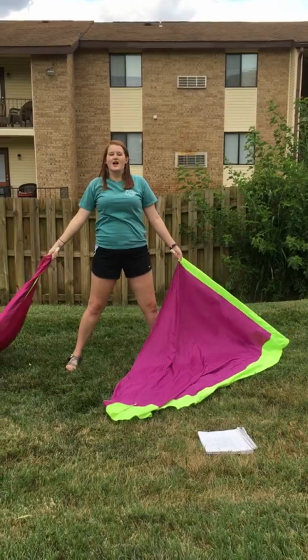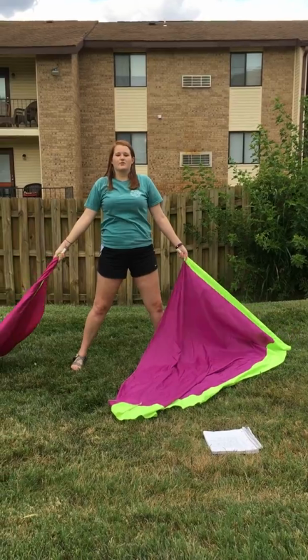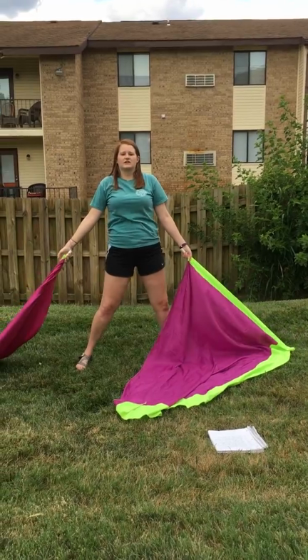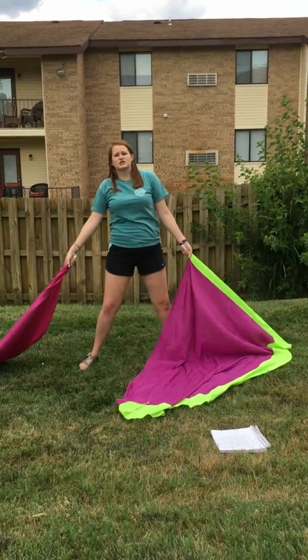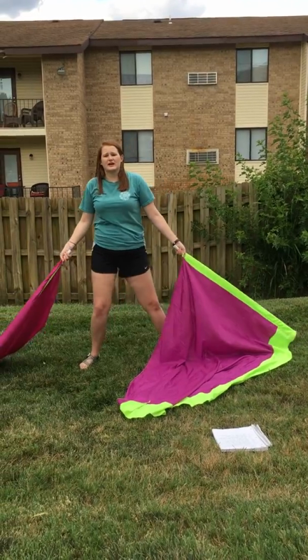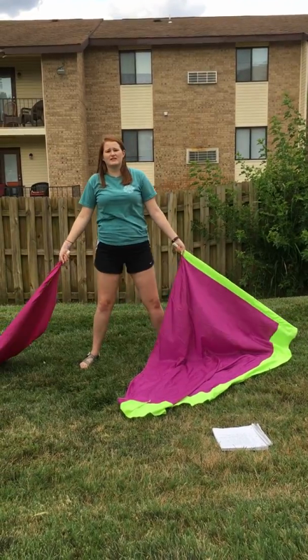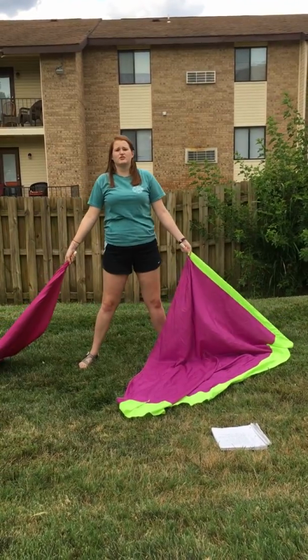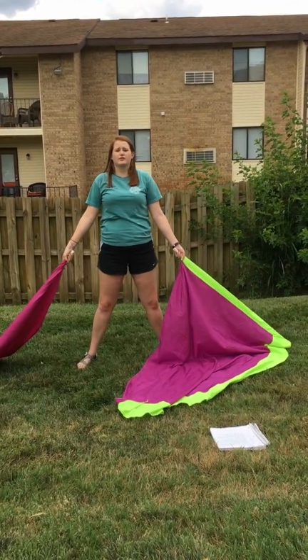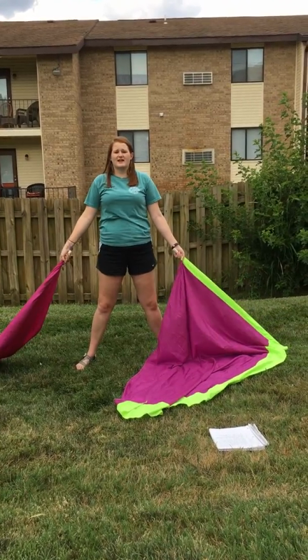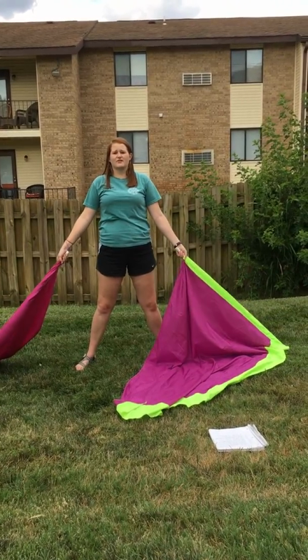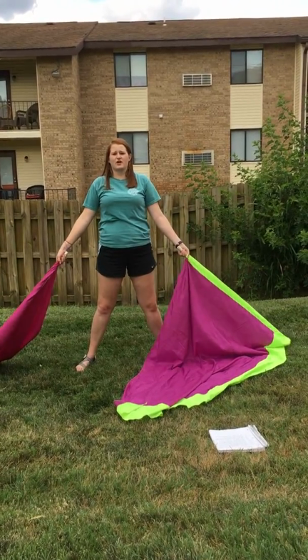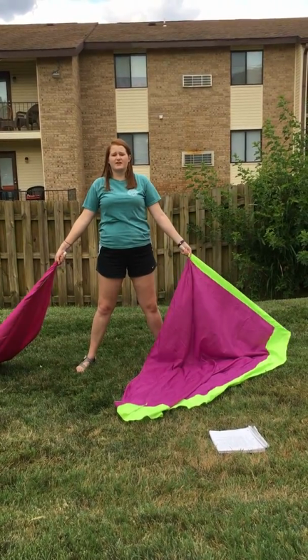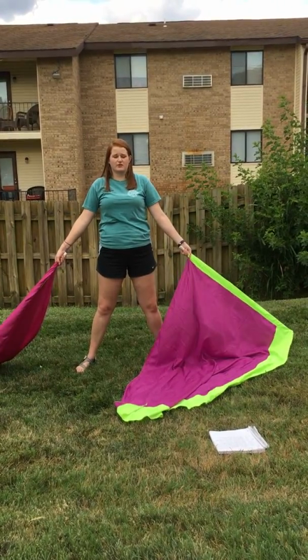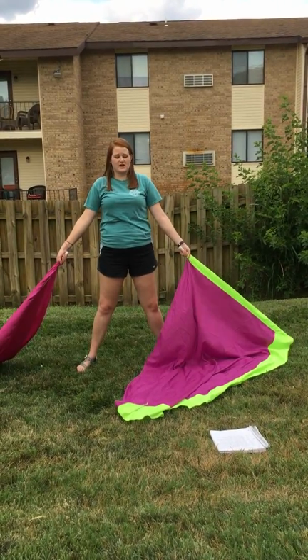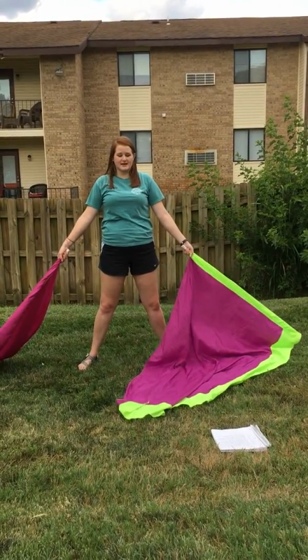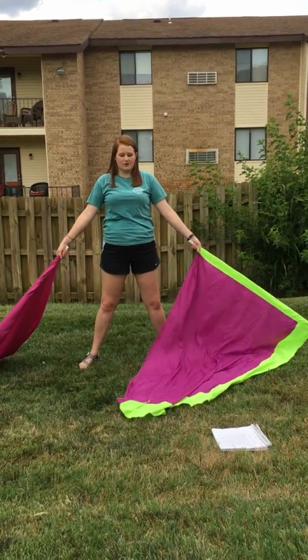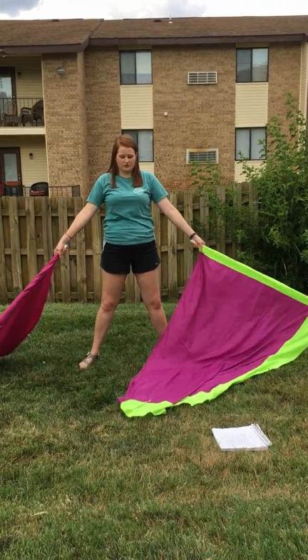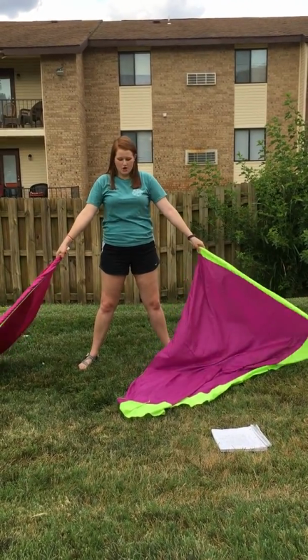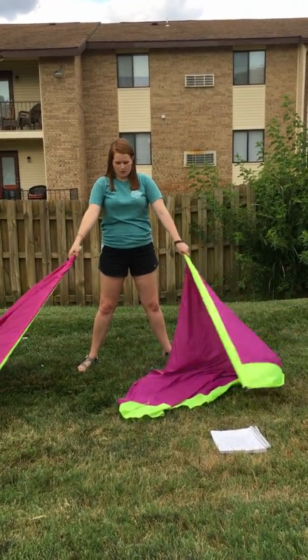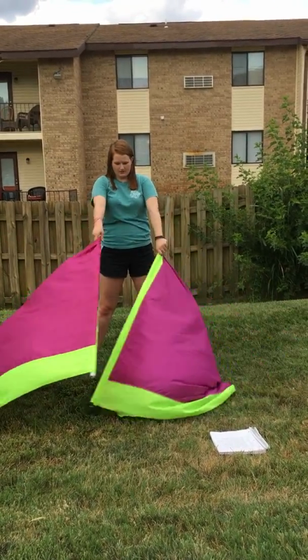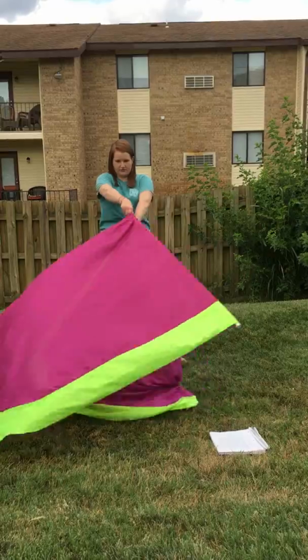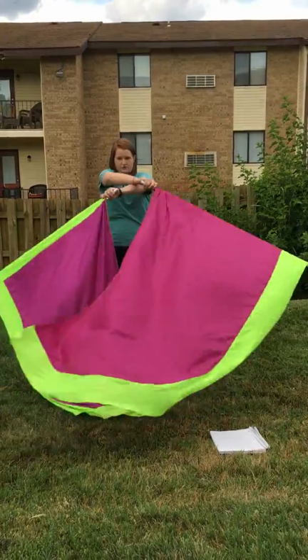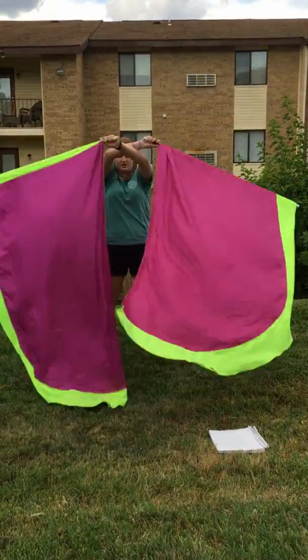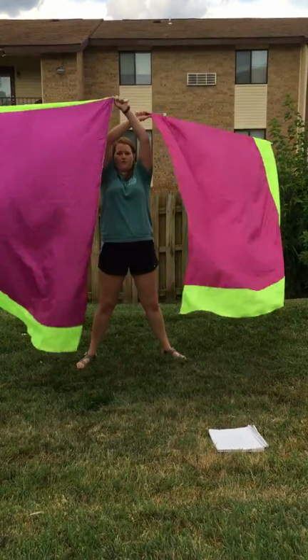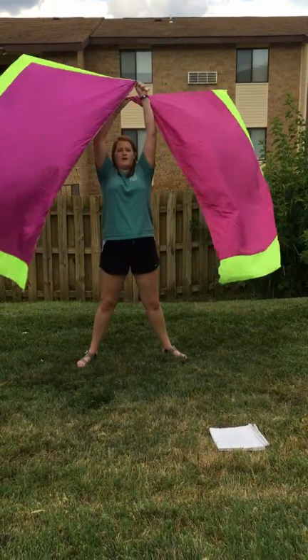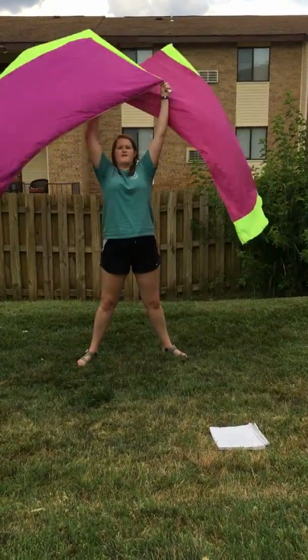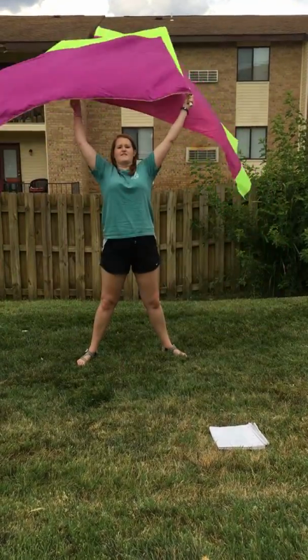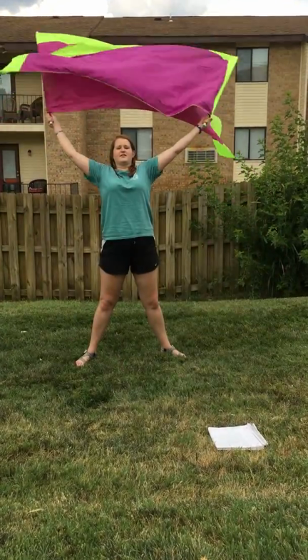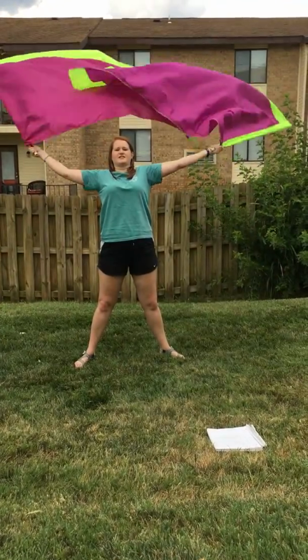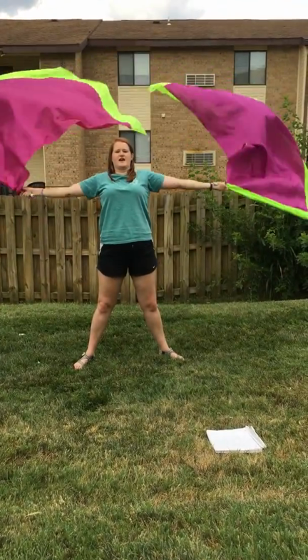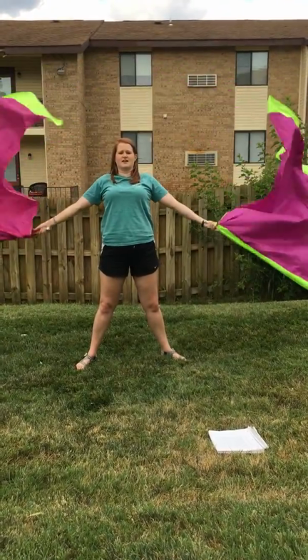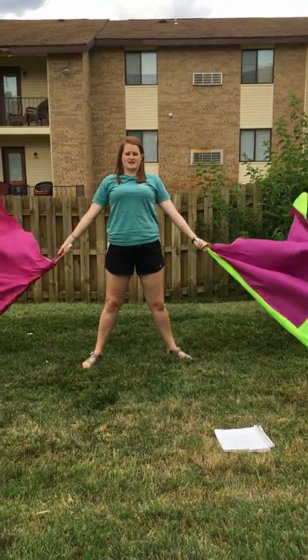And we're going to take two hands and do a satellite in front of us in eight counts. One, two, three, four, five, six, seven, eight.